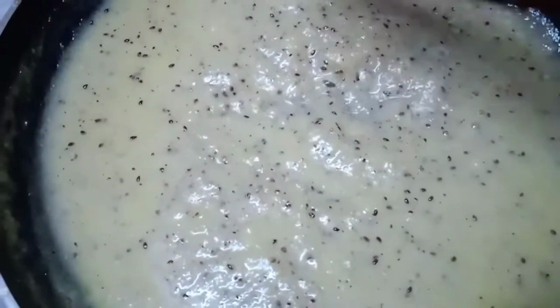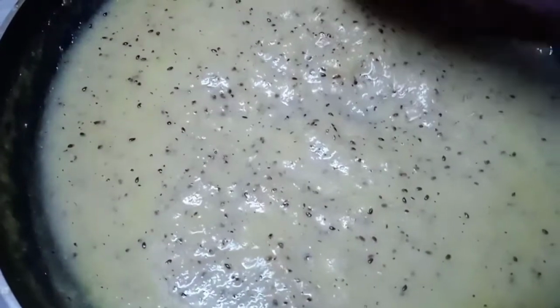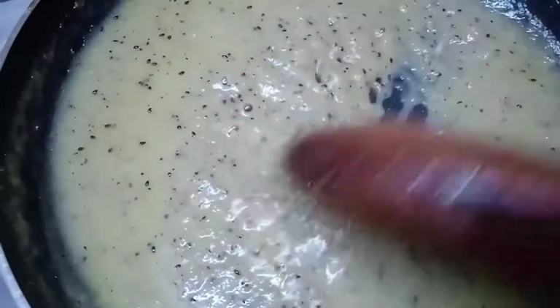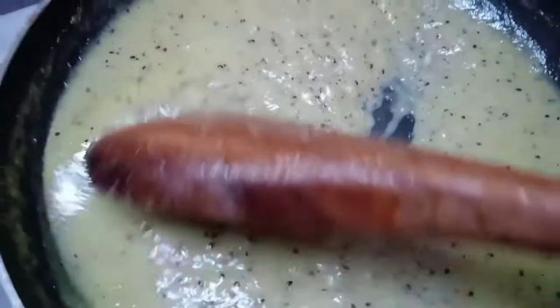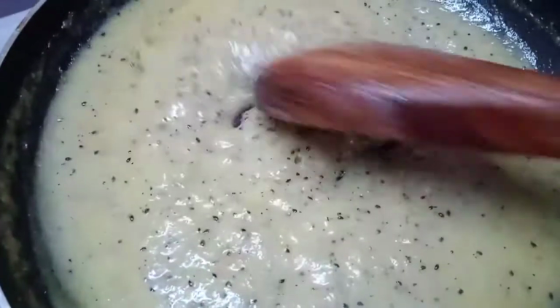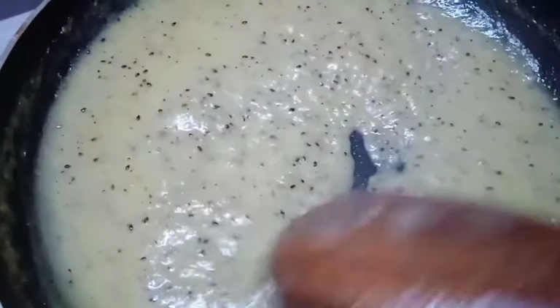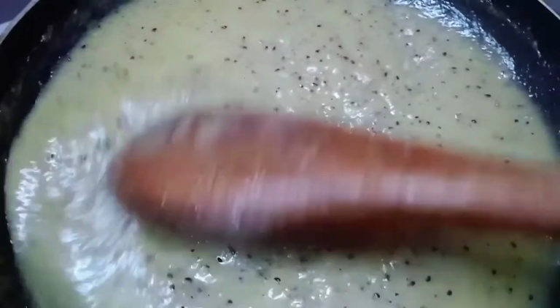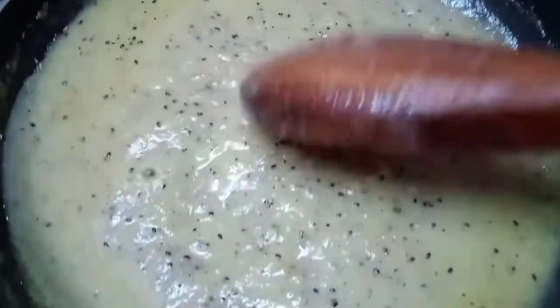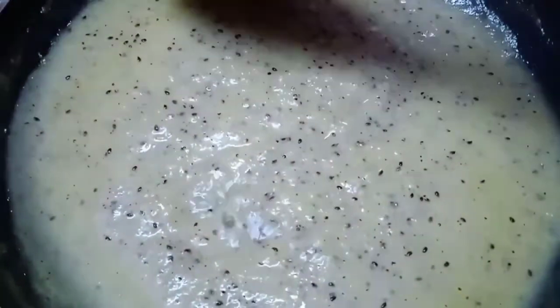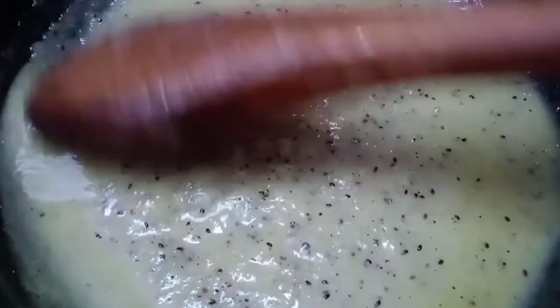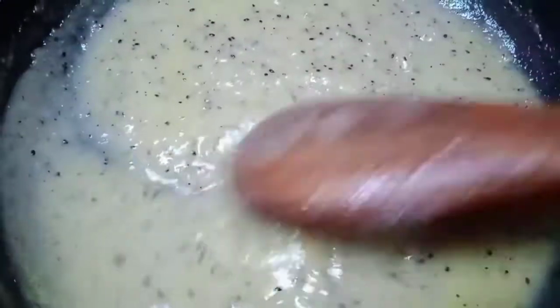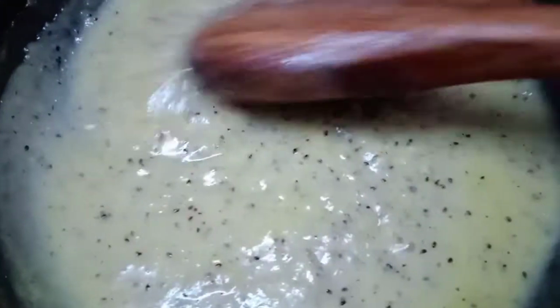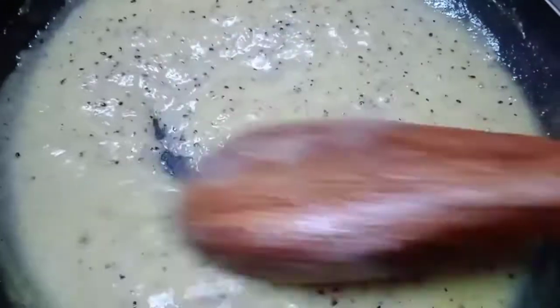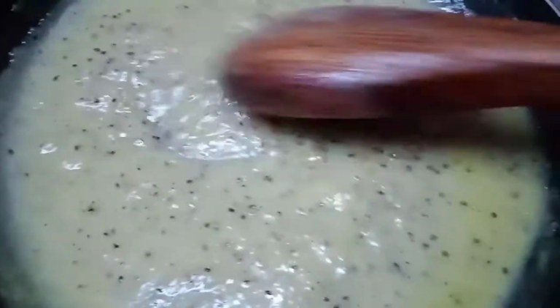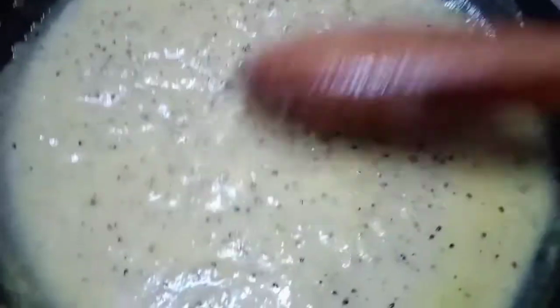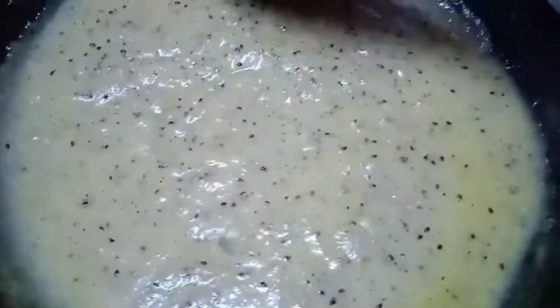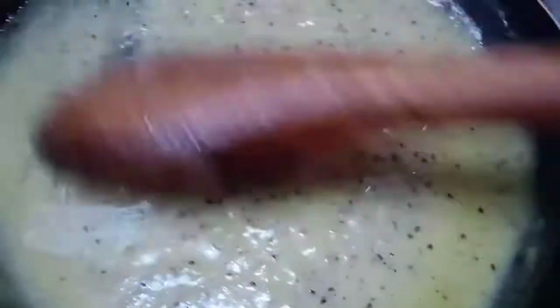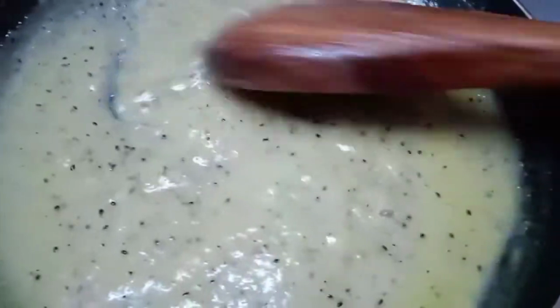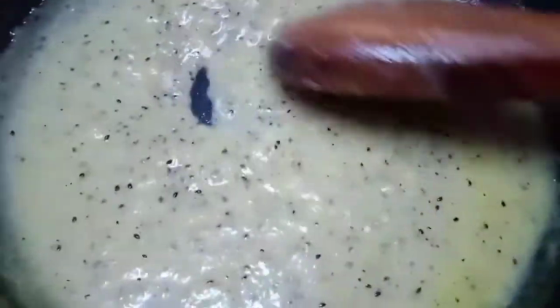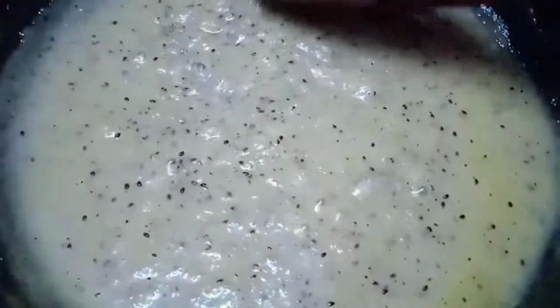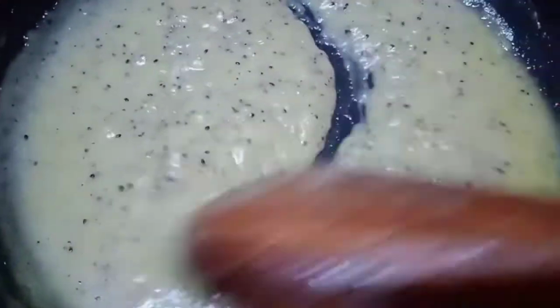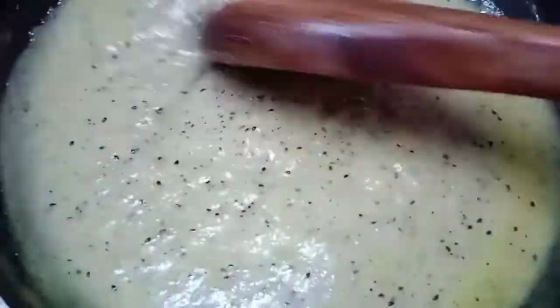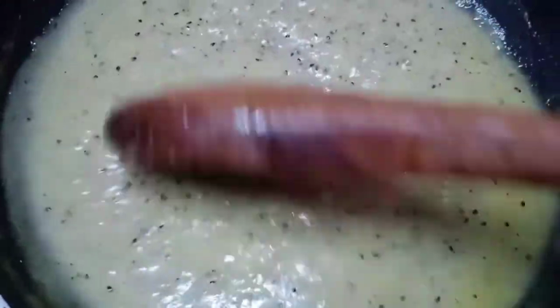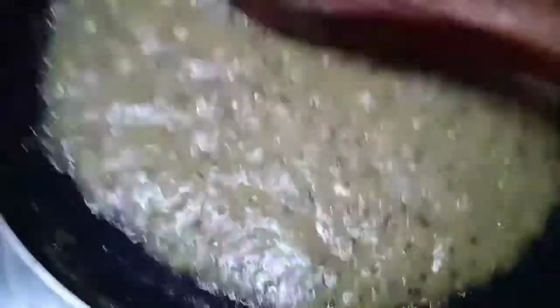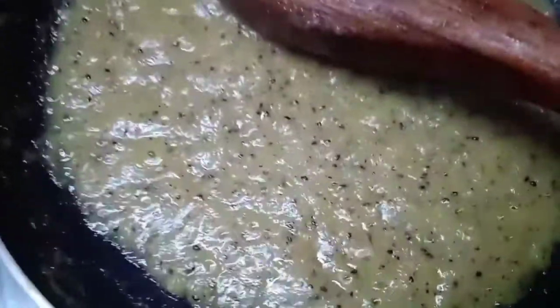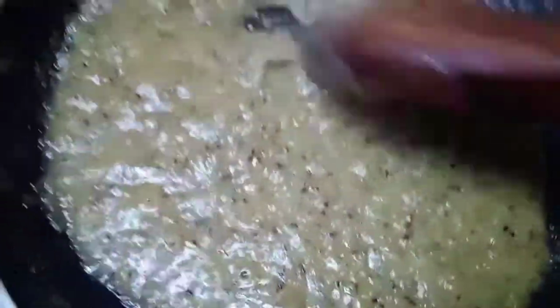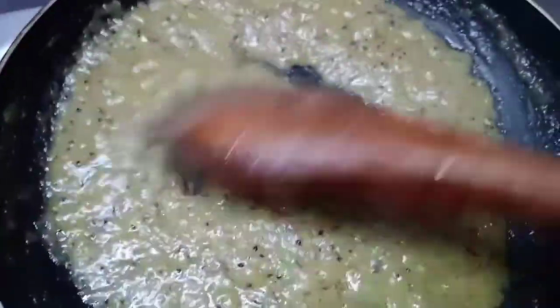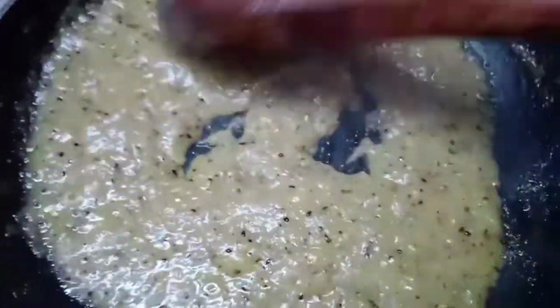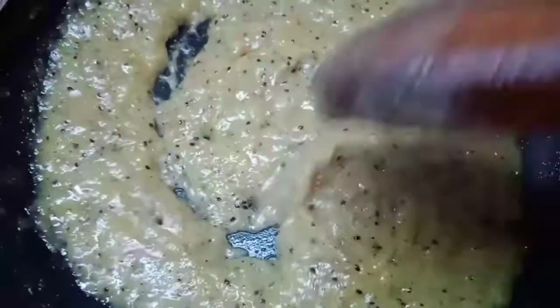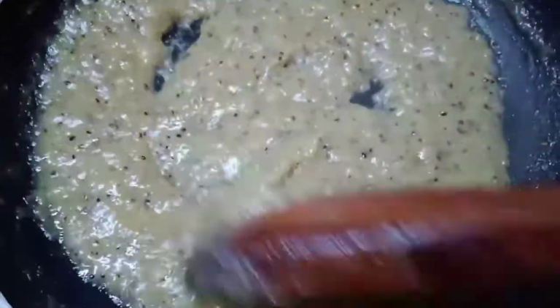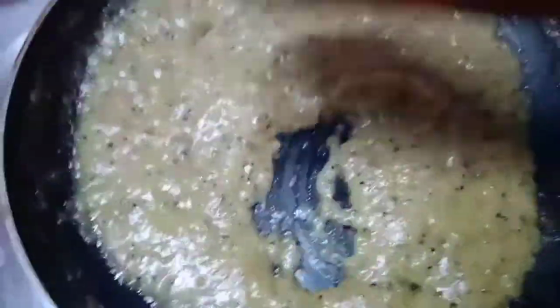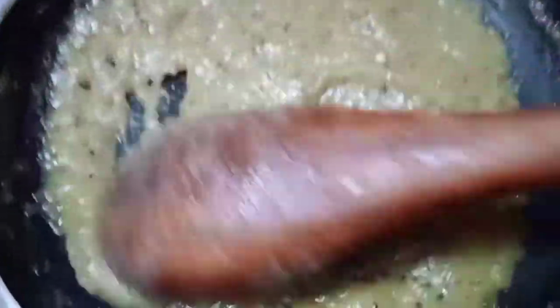The taste of kiwi is ready. It's very simple and easy. Try this kiwi fruit. The paste will stick in the pan.